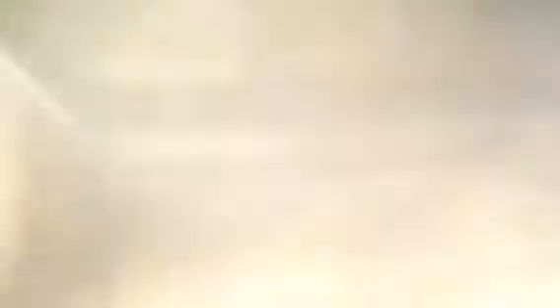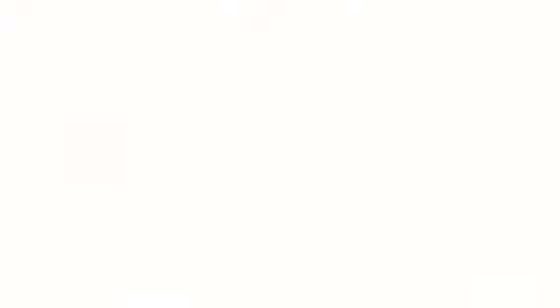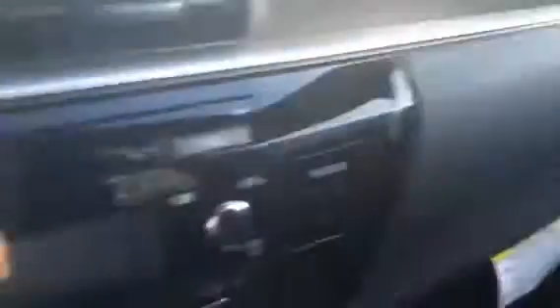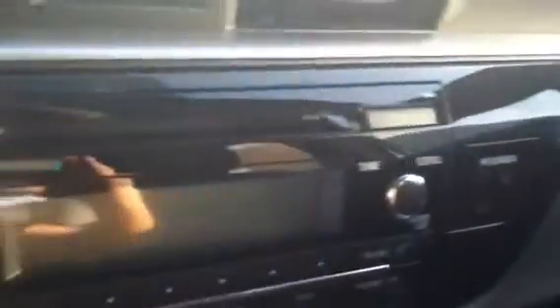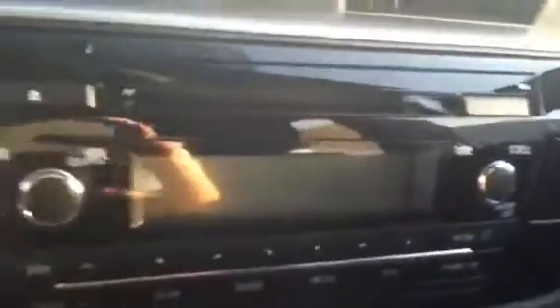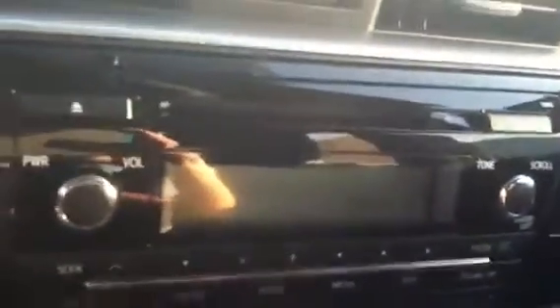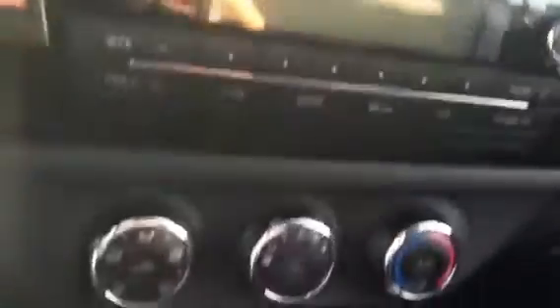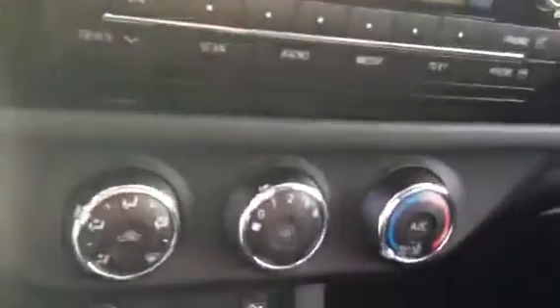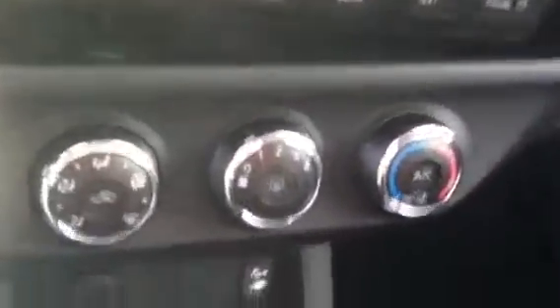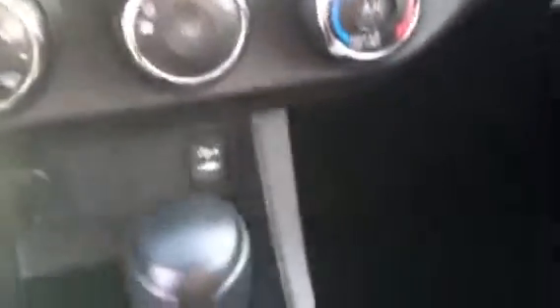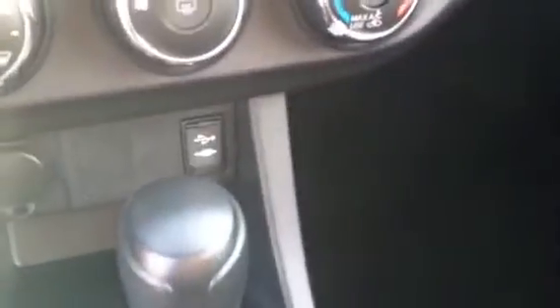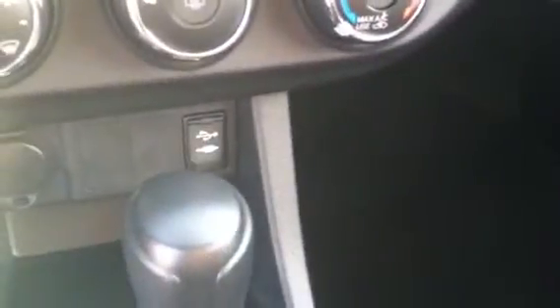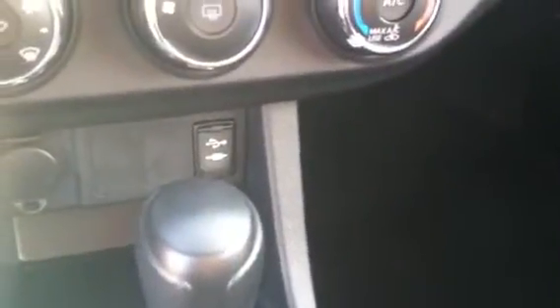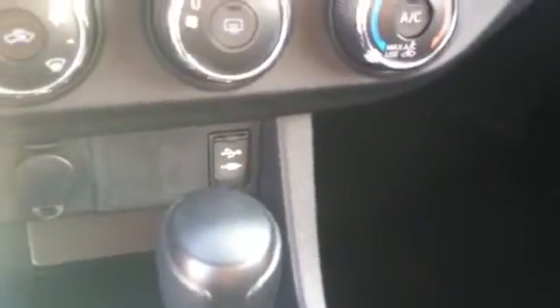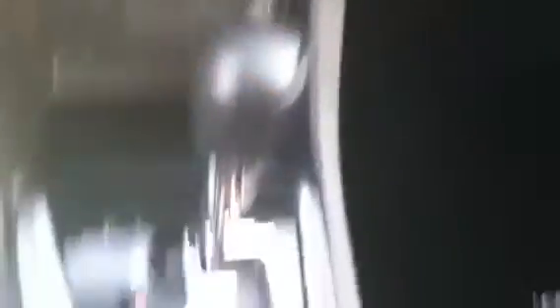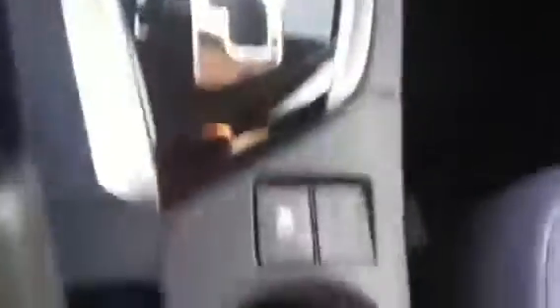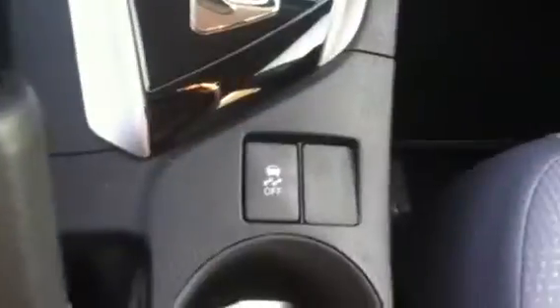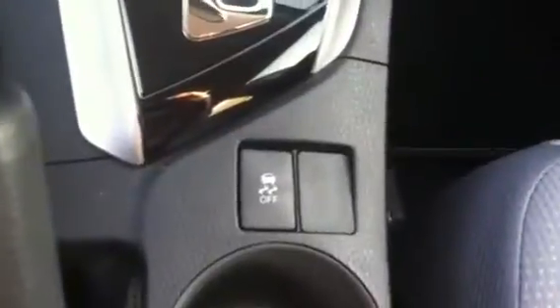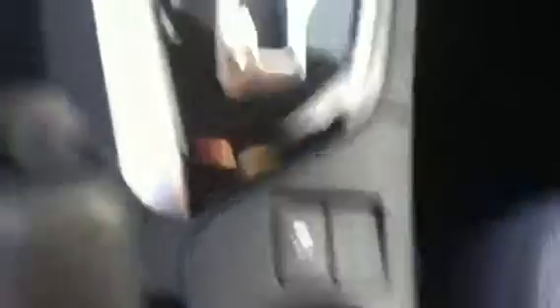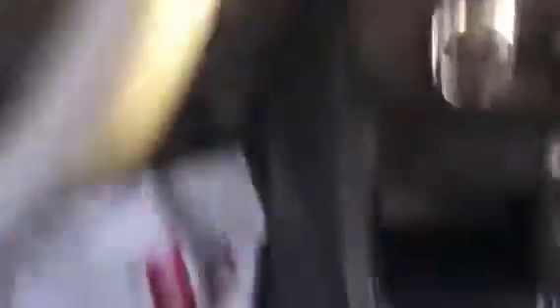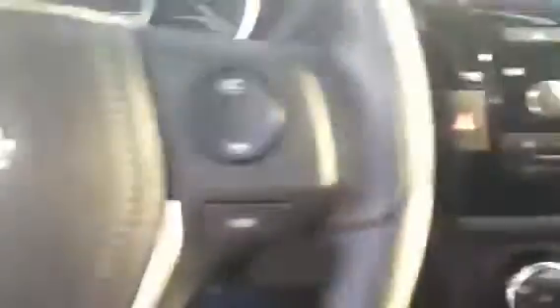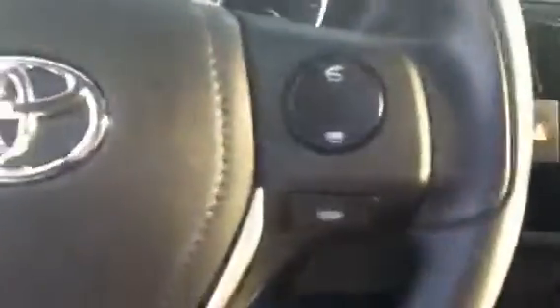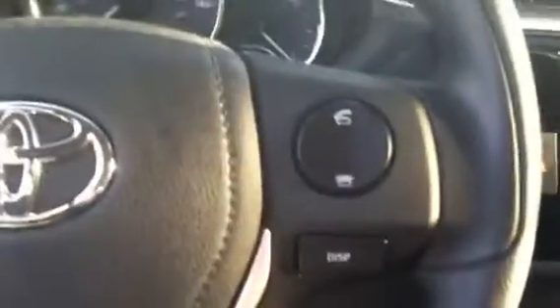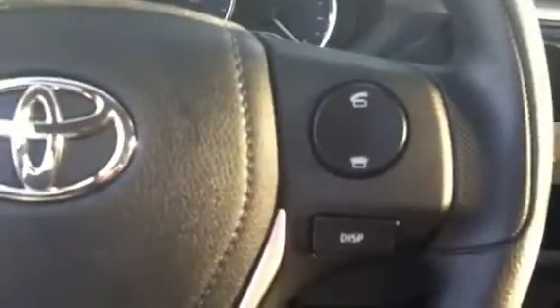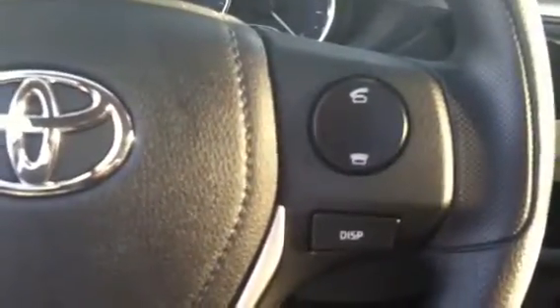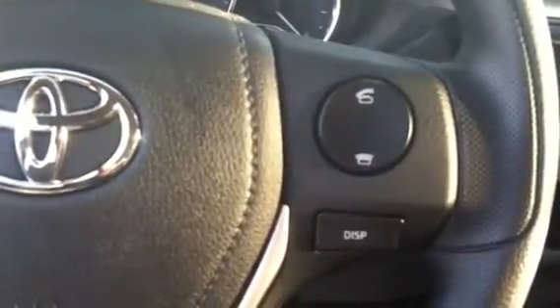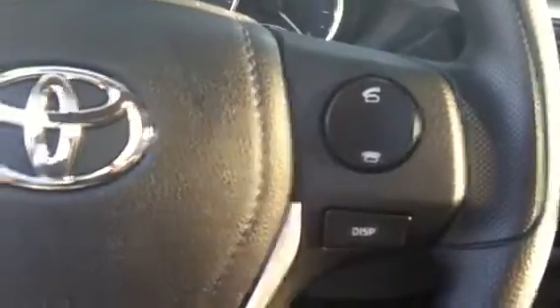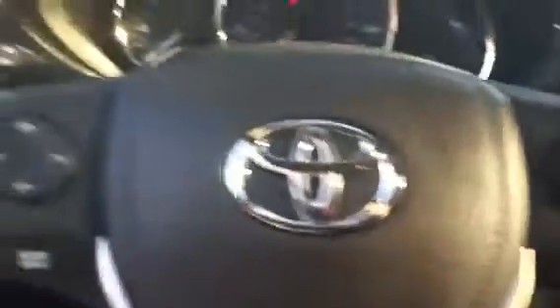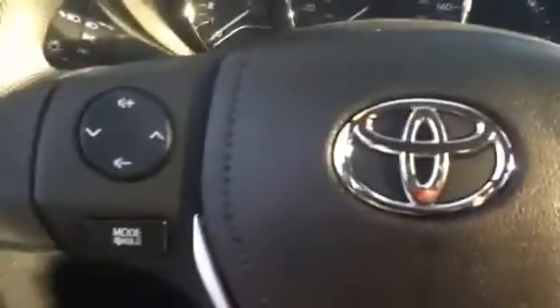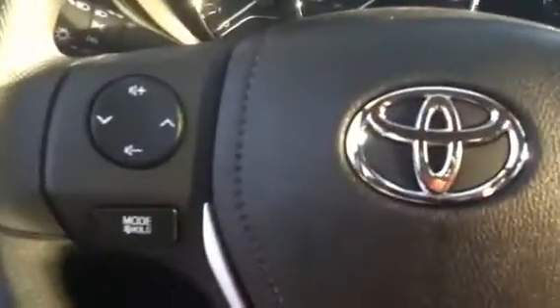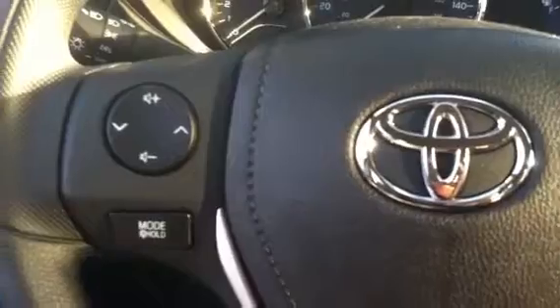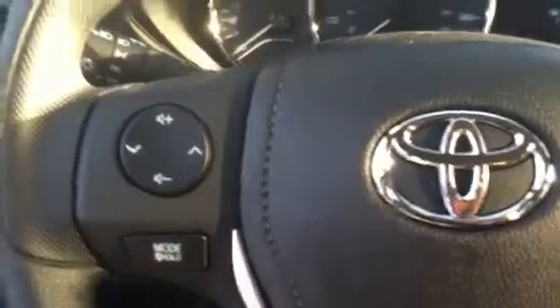You have your AM/FM radio, CD player, climate controls, USB and auxiliary ports, traction control, and Bluetooth. Audio controls are also available on your steering wheel.